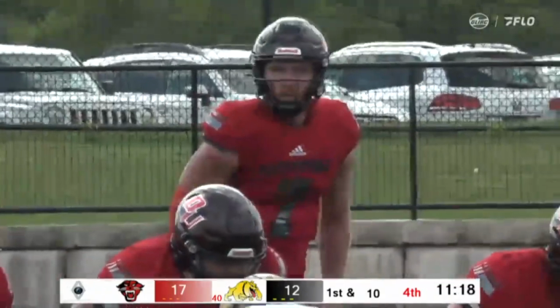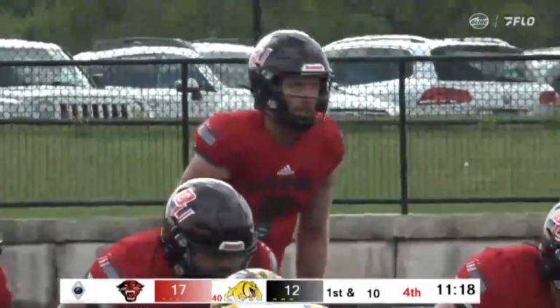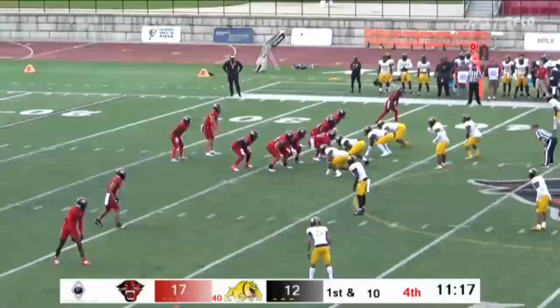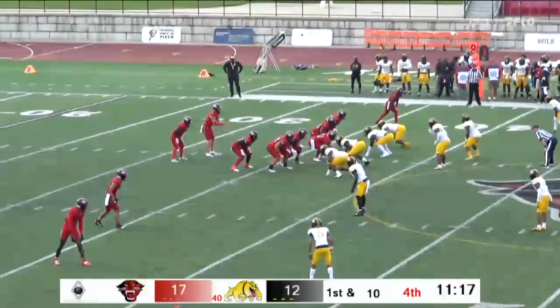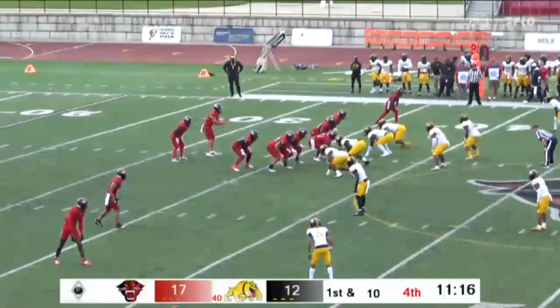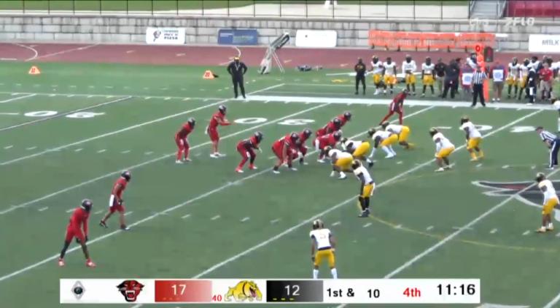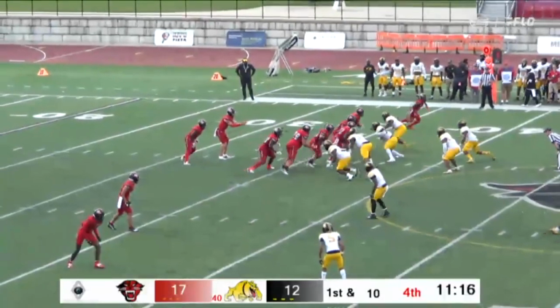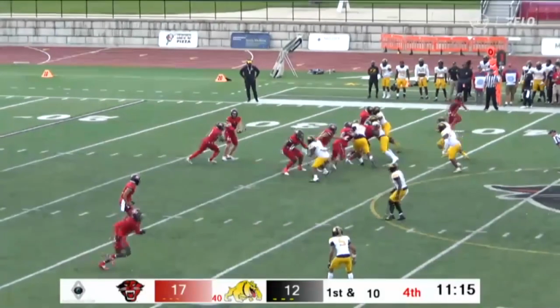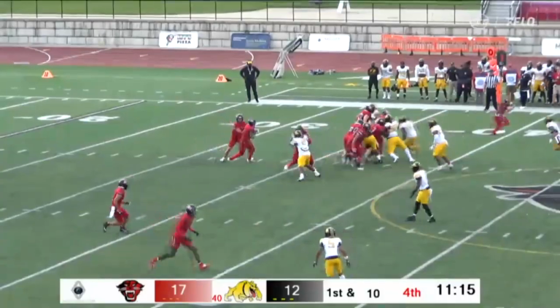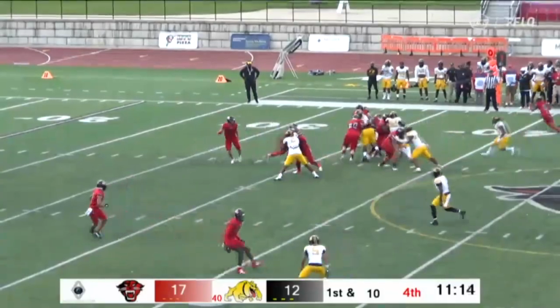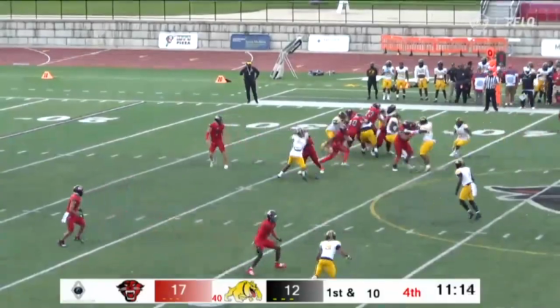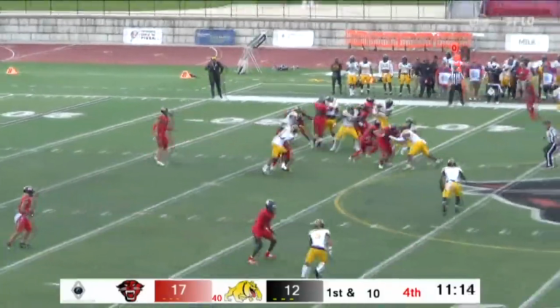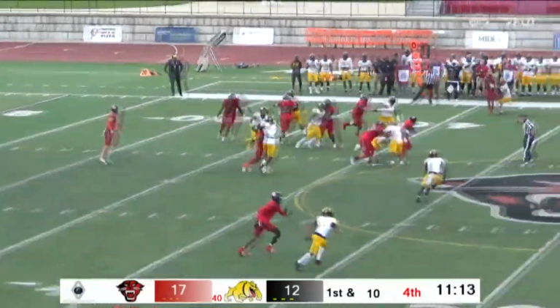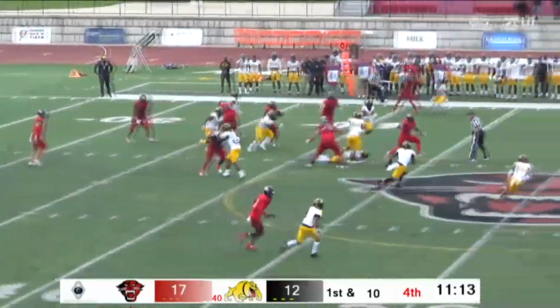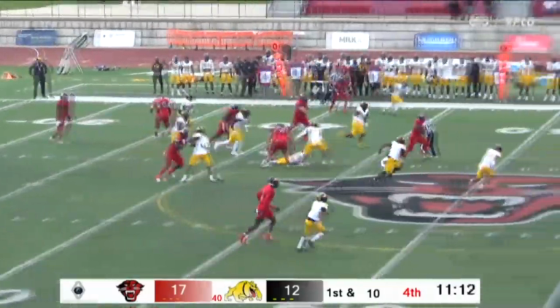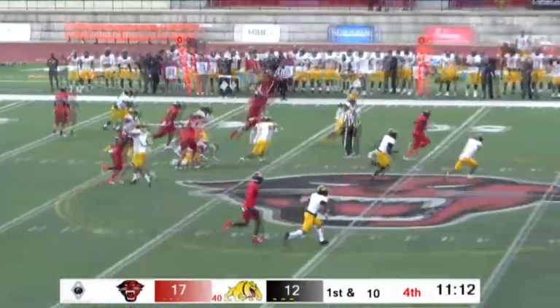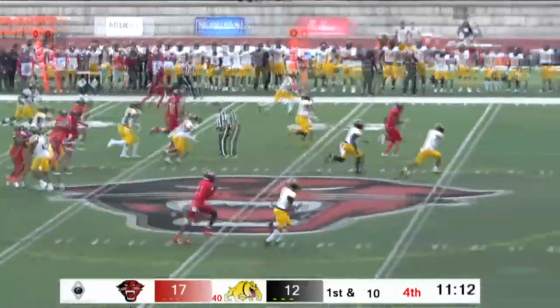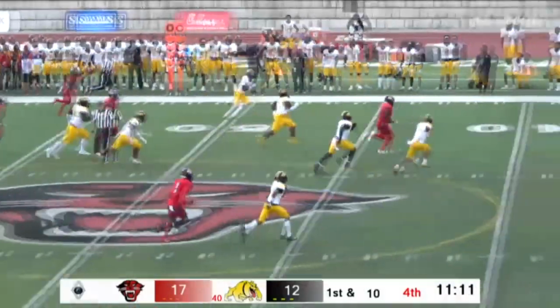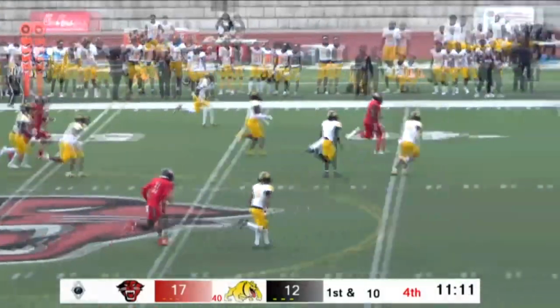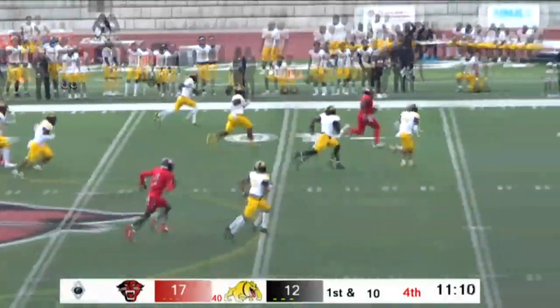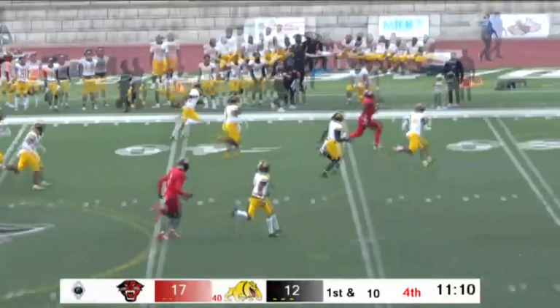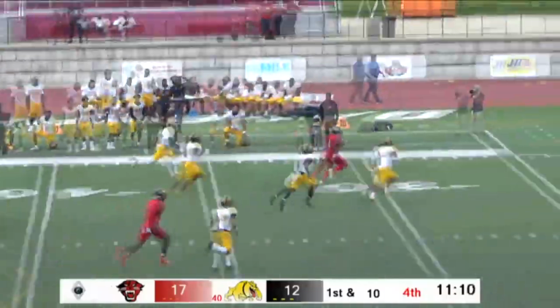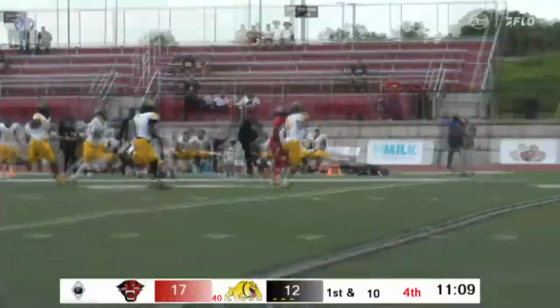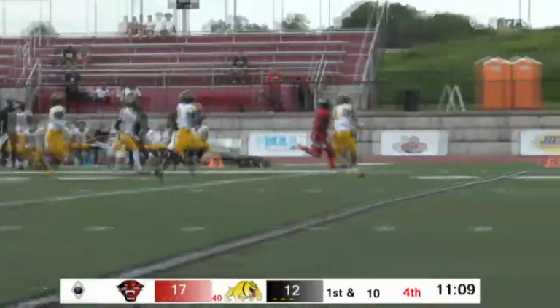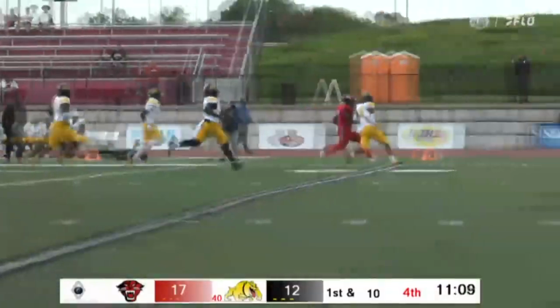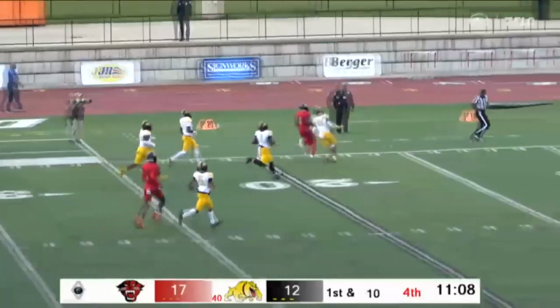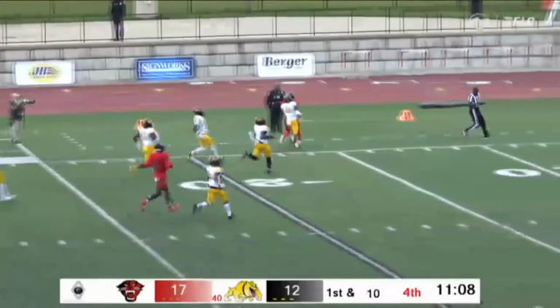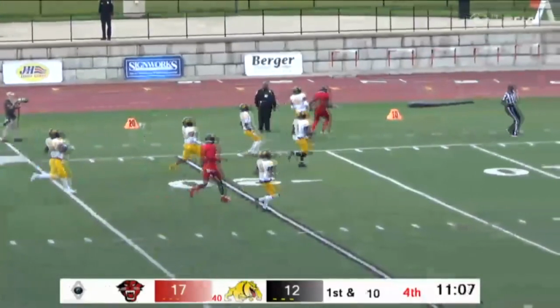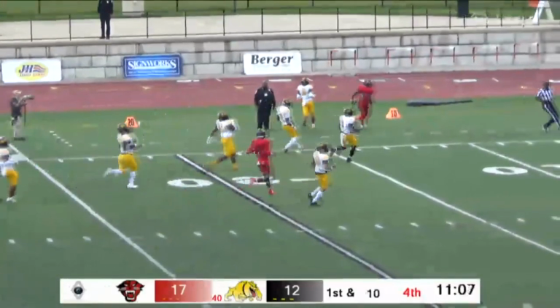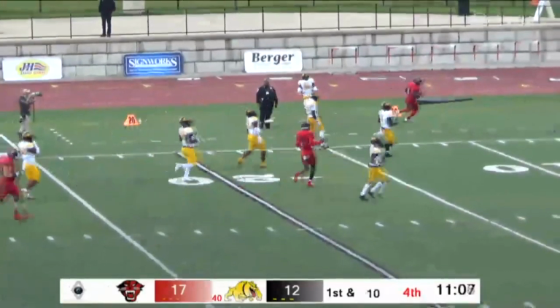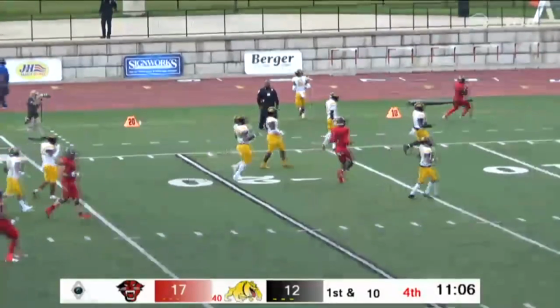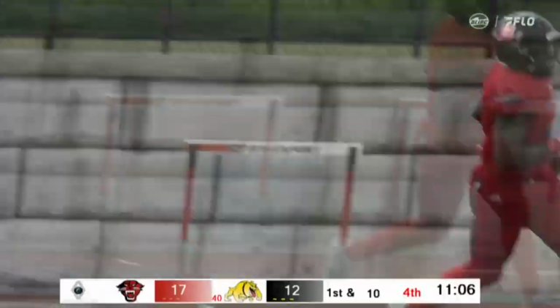They'll shift him over to the right side now on first and 10, and they'll give it to Myron up the middle. Got to see him again — 45, 50! Myron Harris to the 45, 40, to the 30, to the 20! And he's run out of bounds inside the 20-yard line!